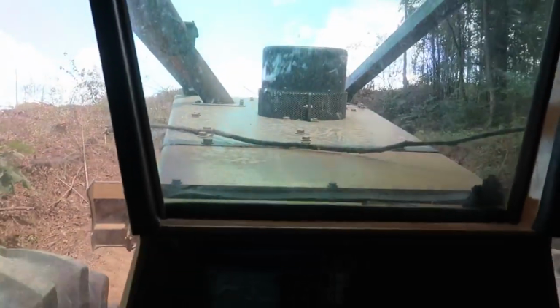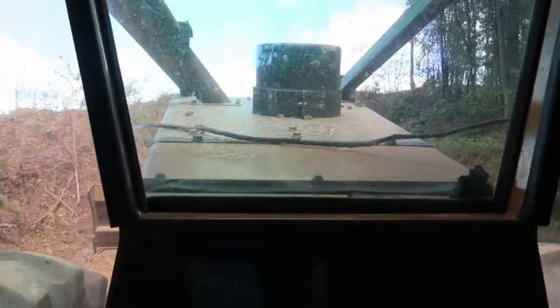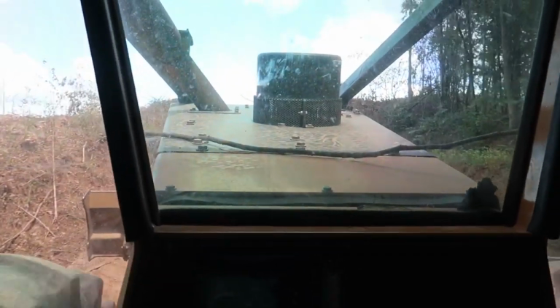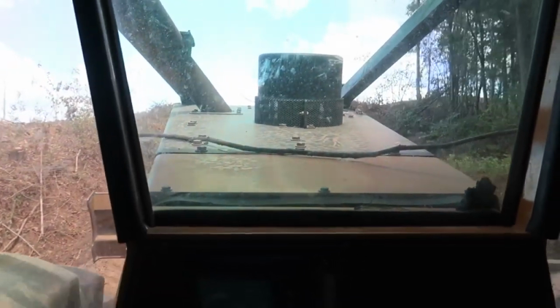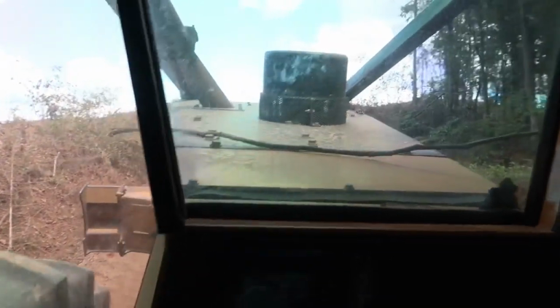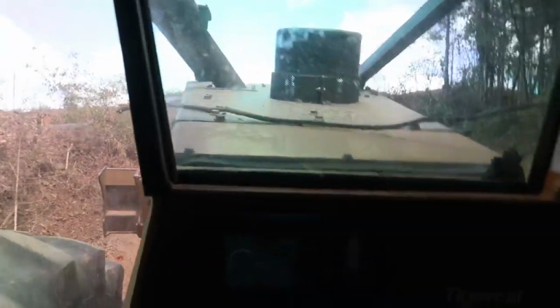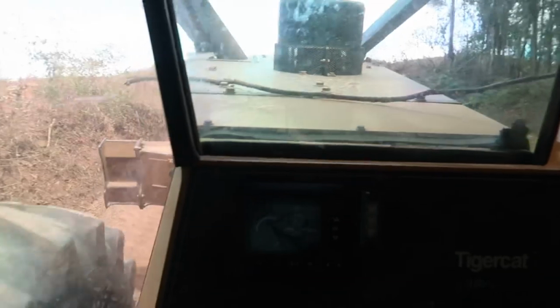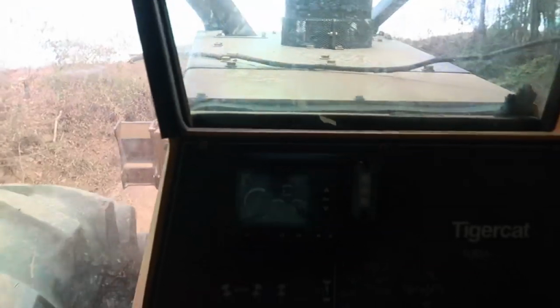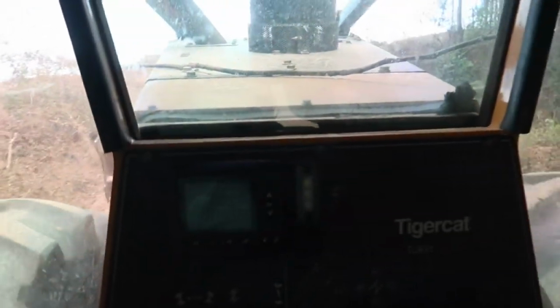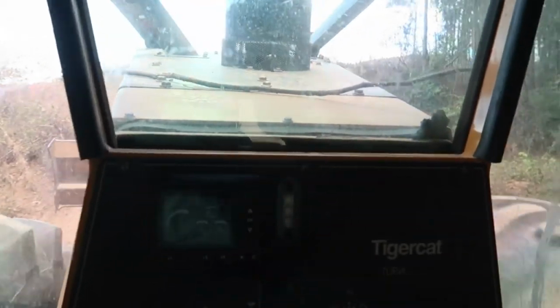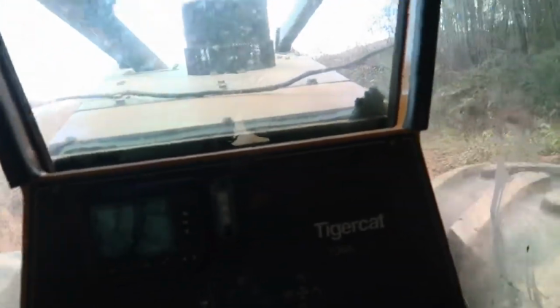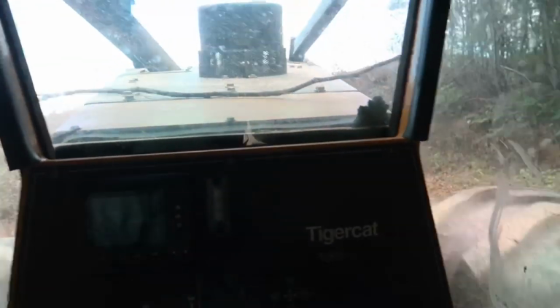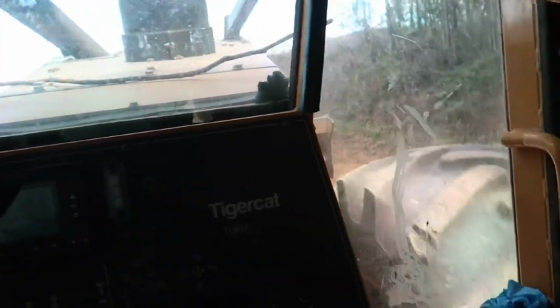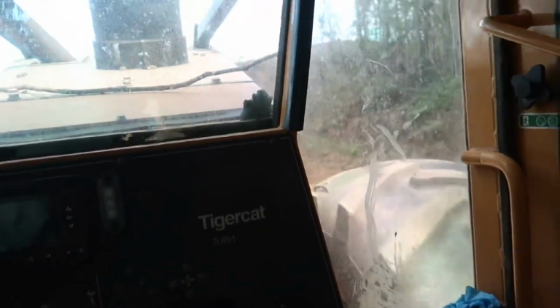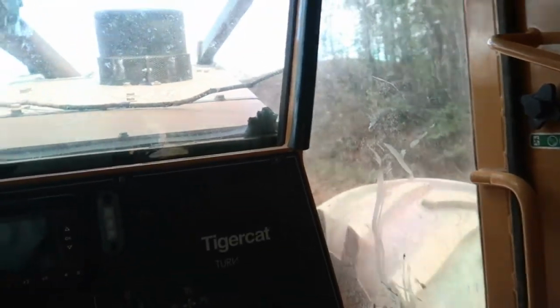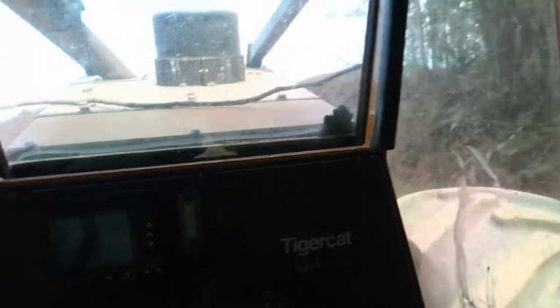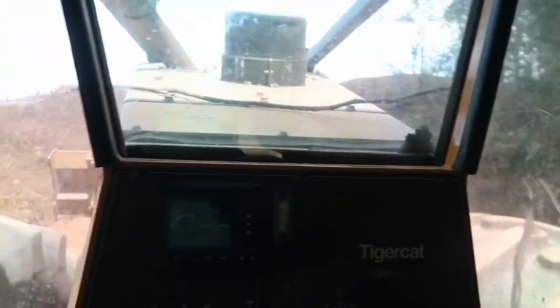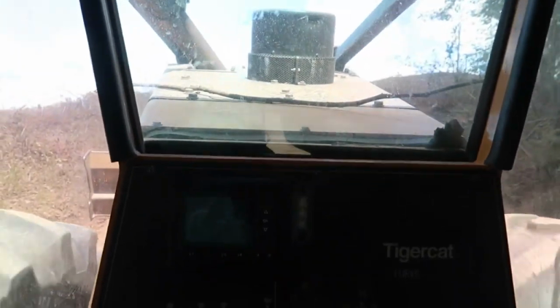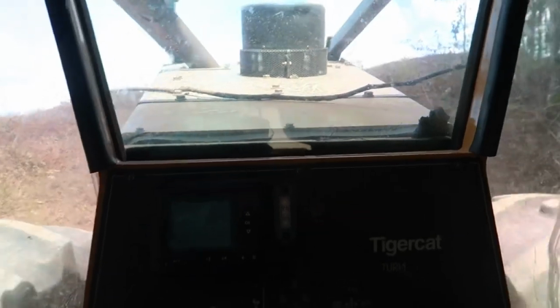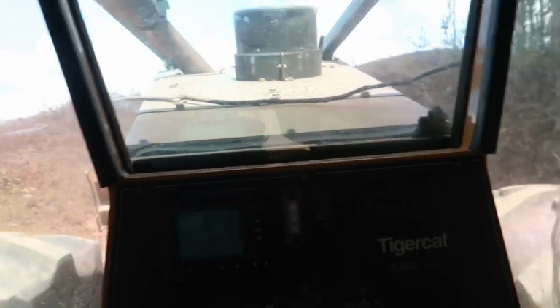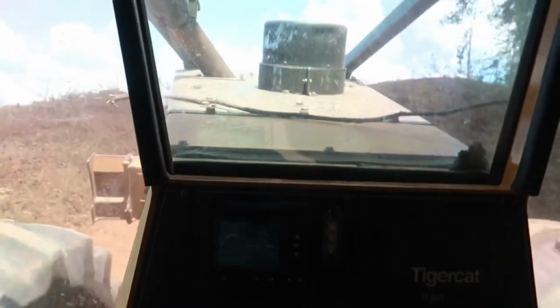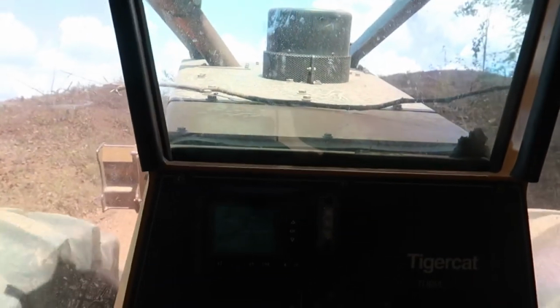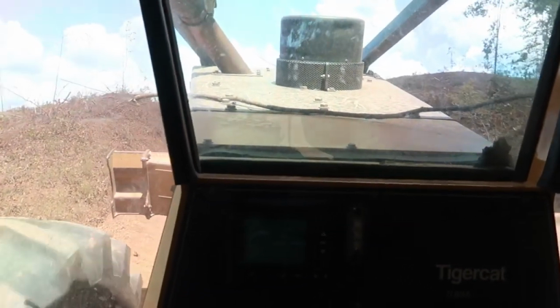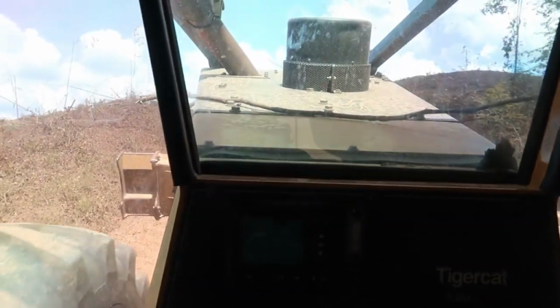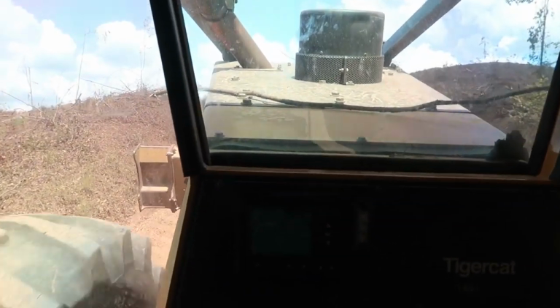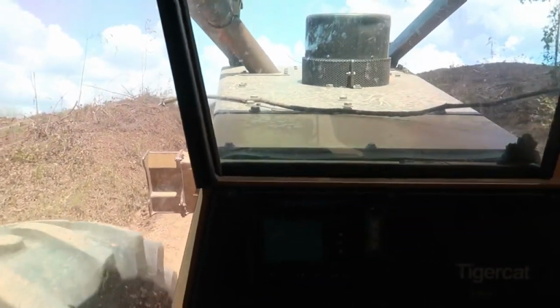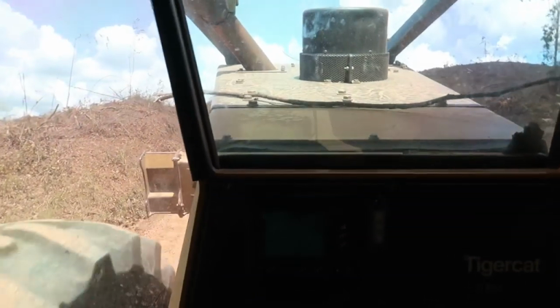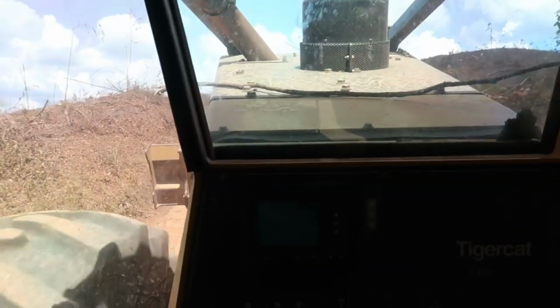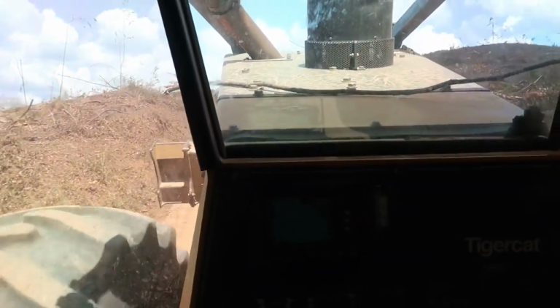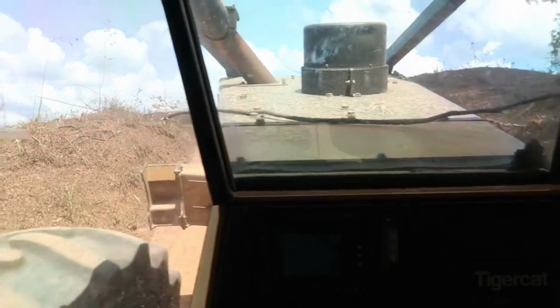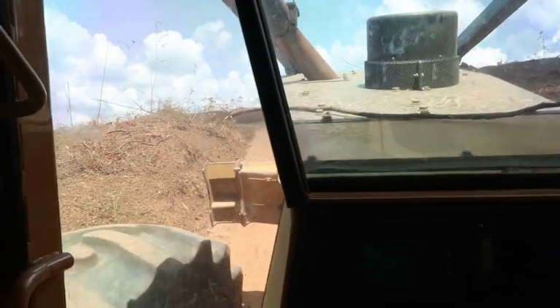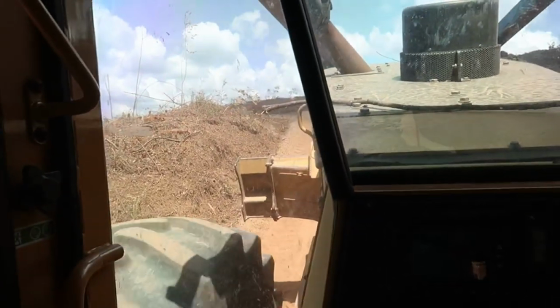This machine has a 6.7-liter FPT engine in it. The air conditioner is not working right now, so I am perspiring pretty good.